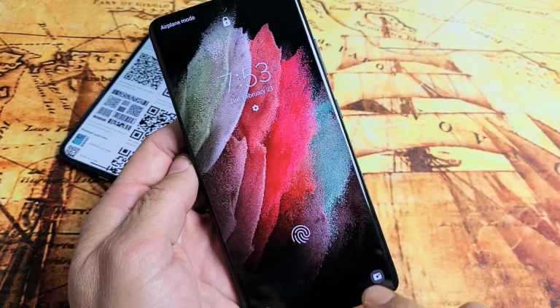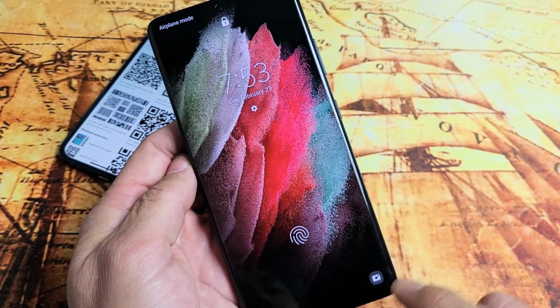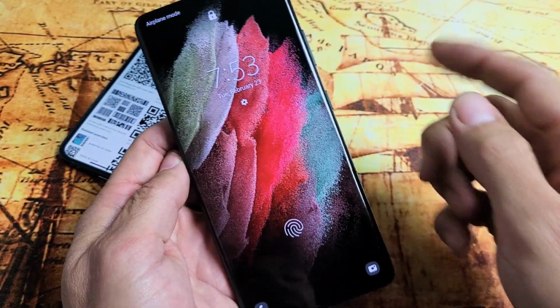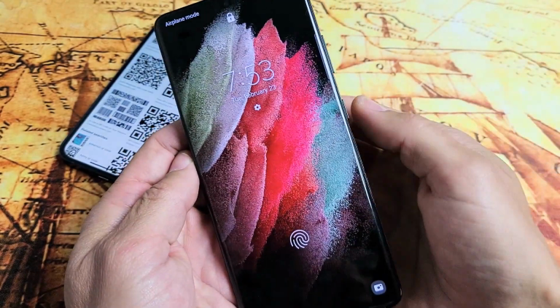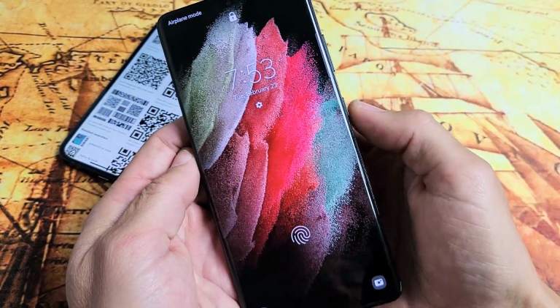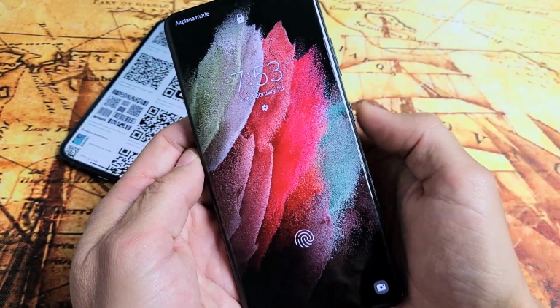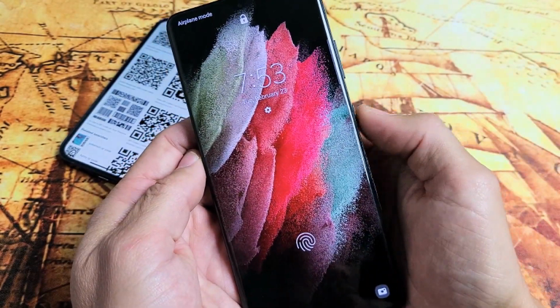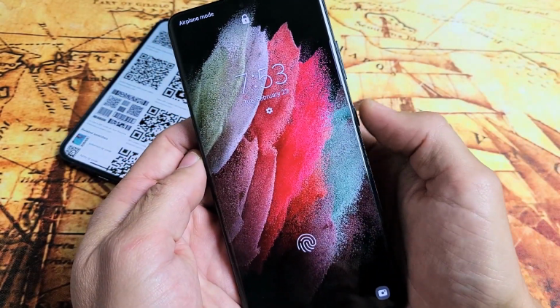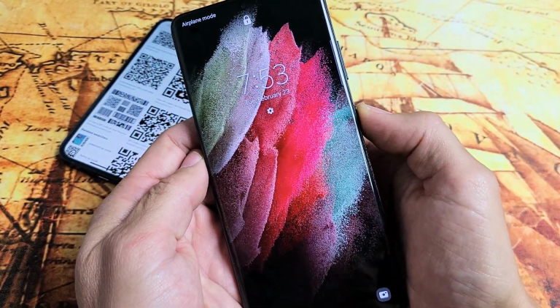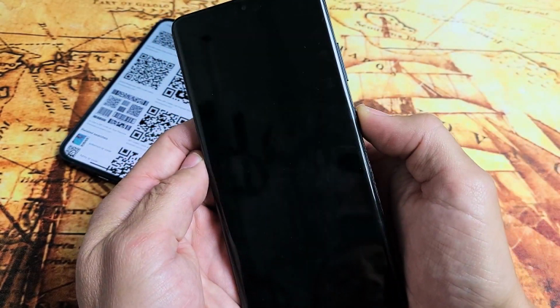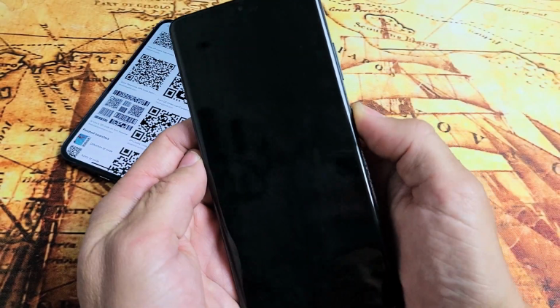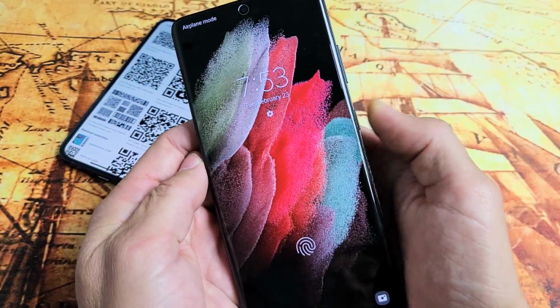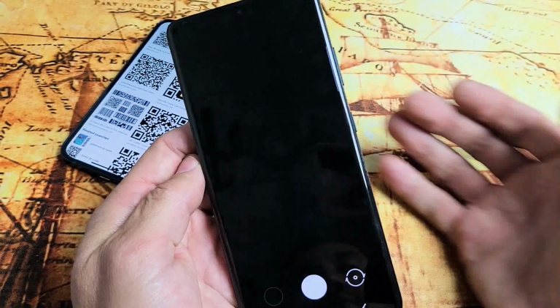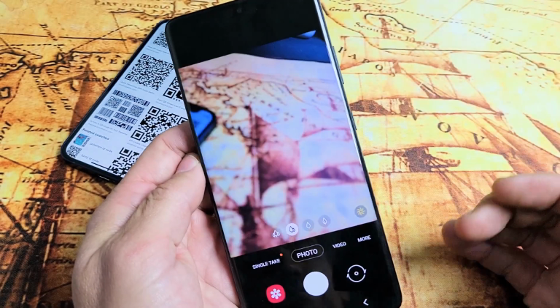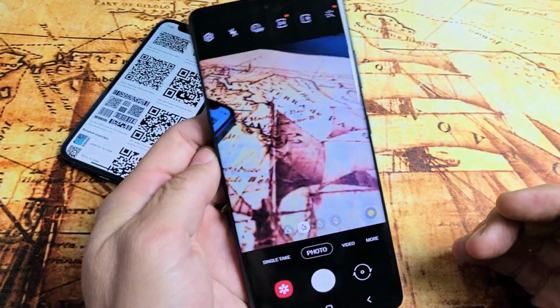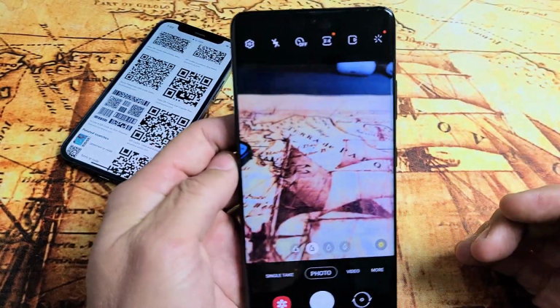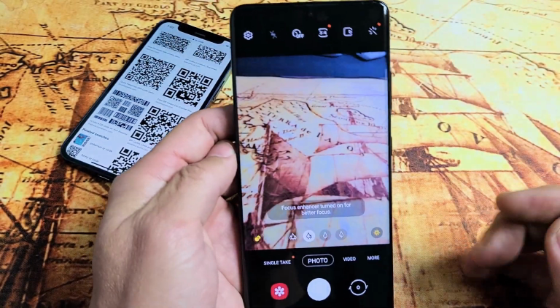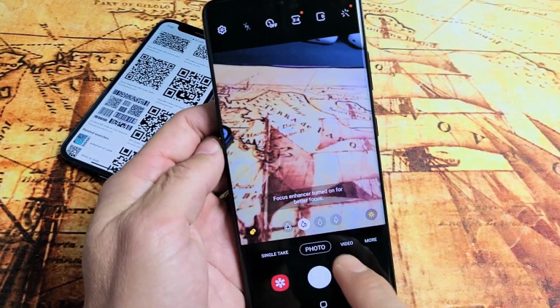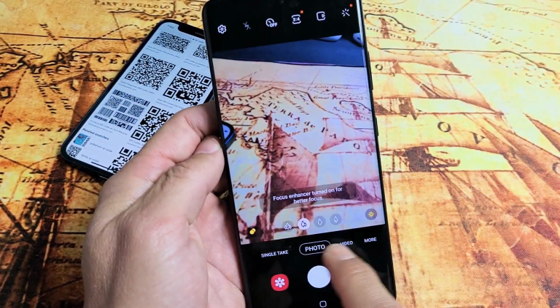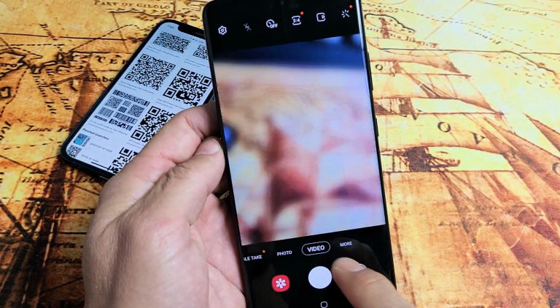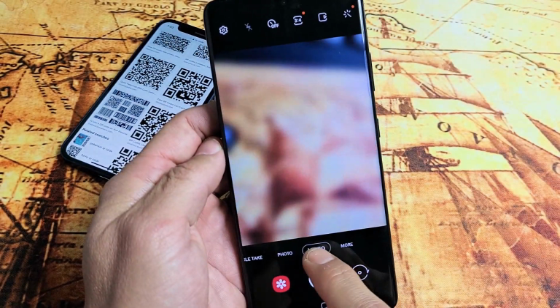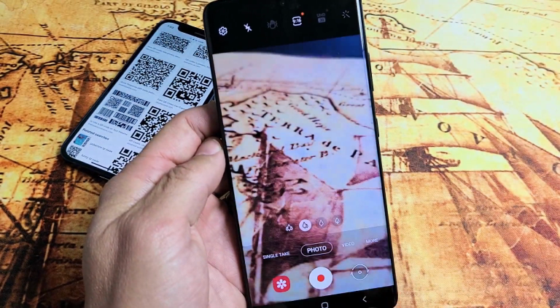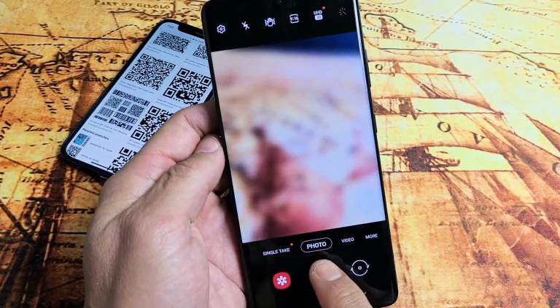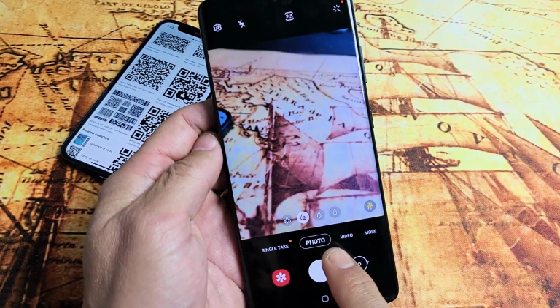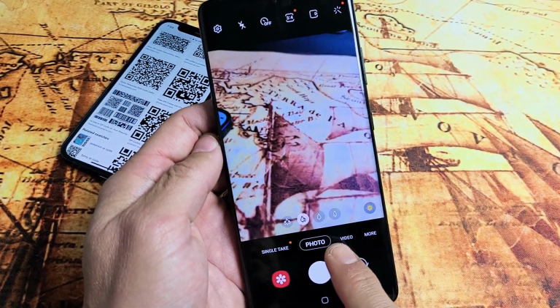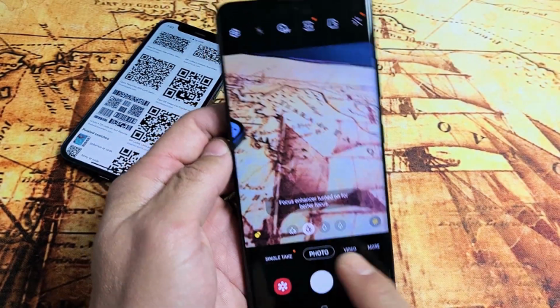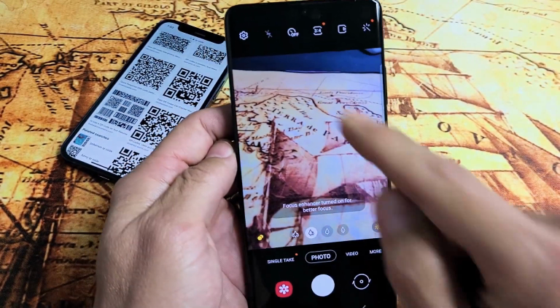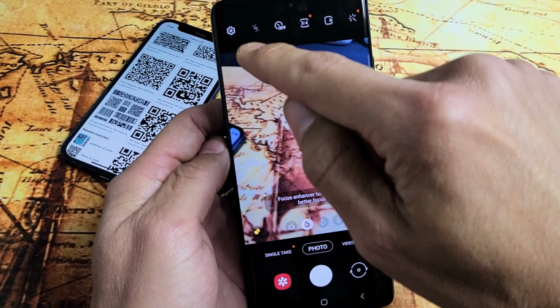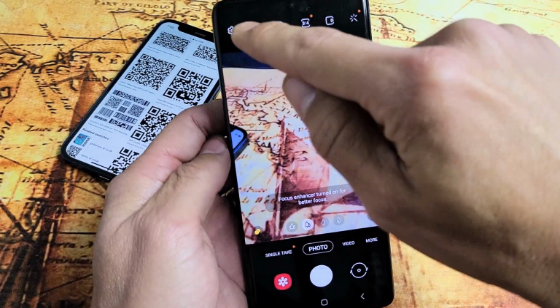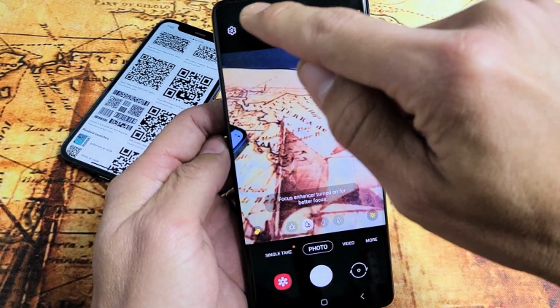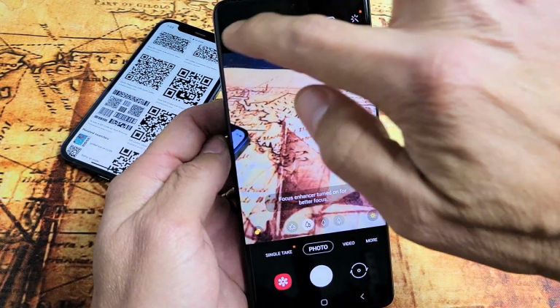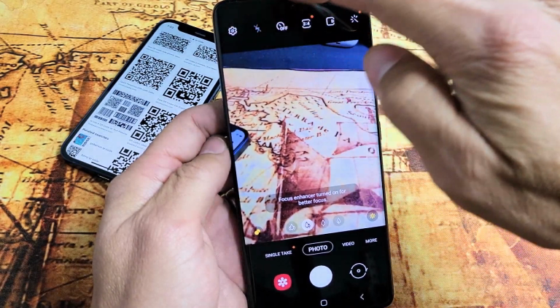Open up your camera. A shortcut is double clicking the power button. And then from here you have to make sure that you're on photo, so go to photo. Top left hand side is the settings, camera settings.